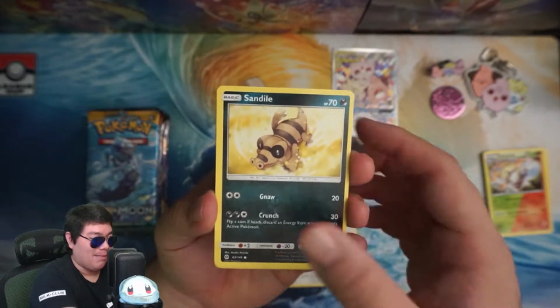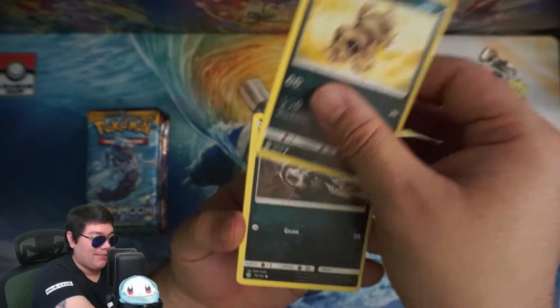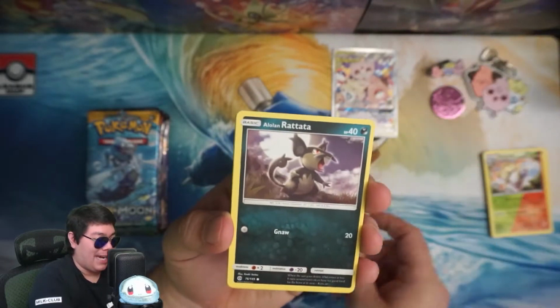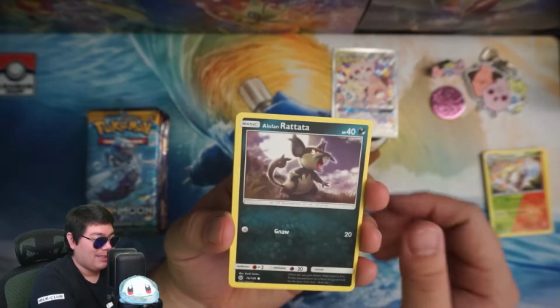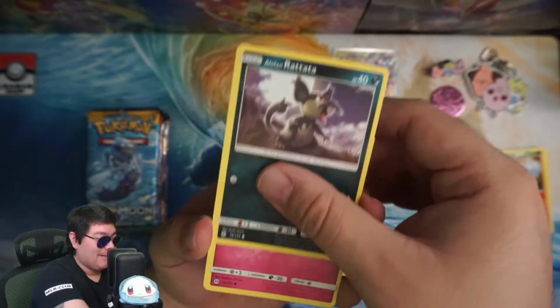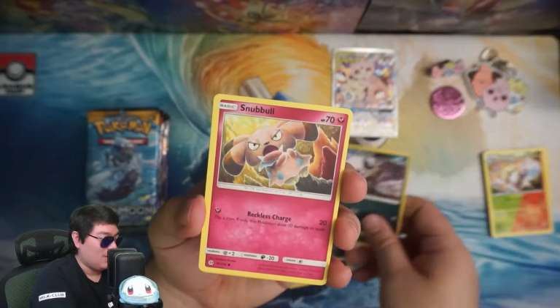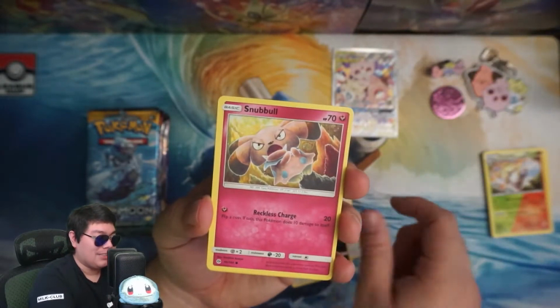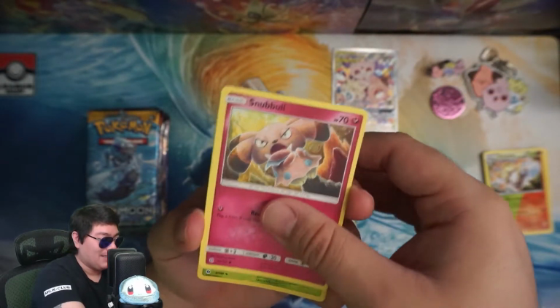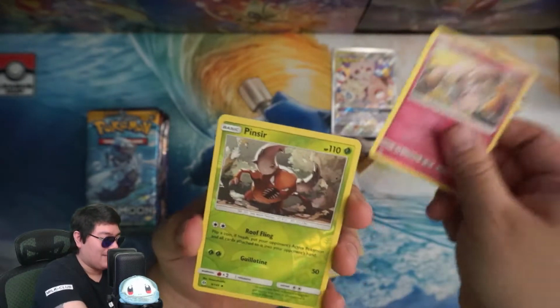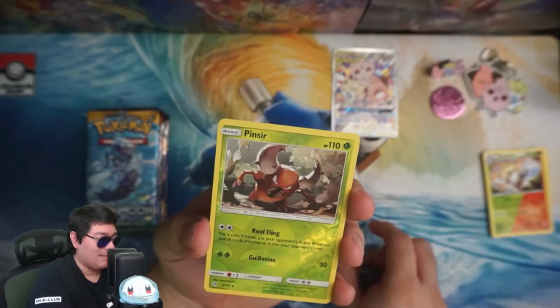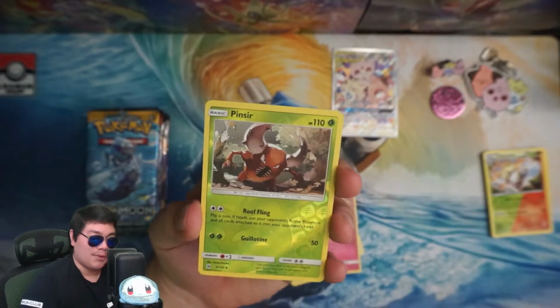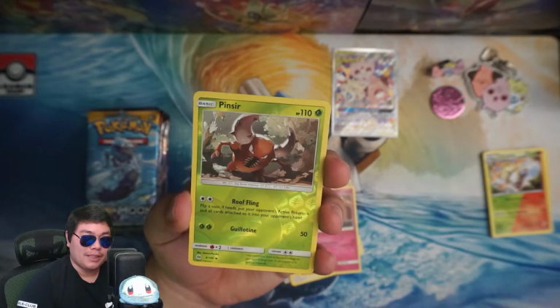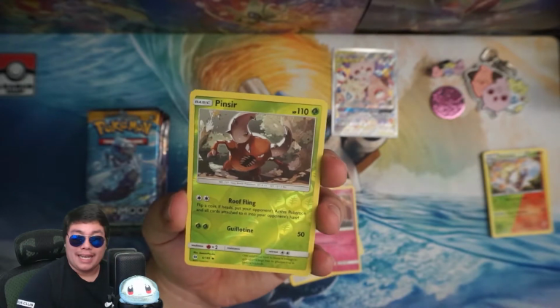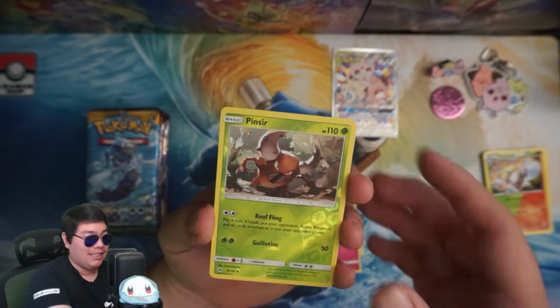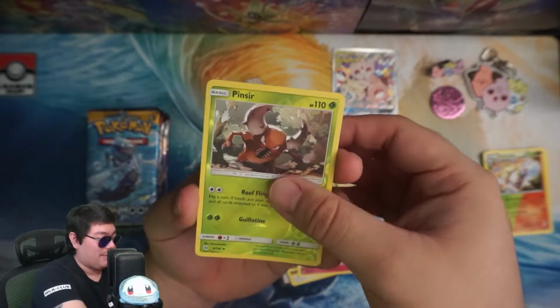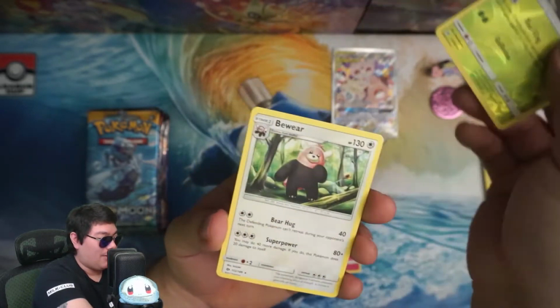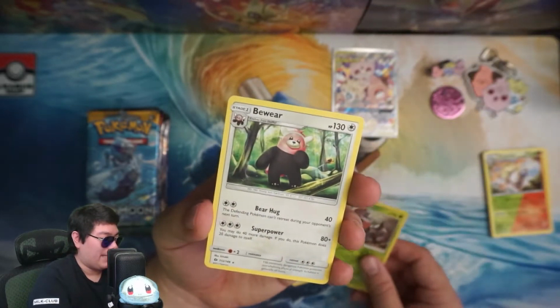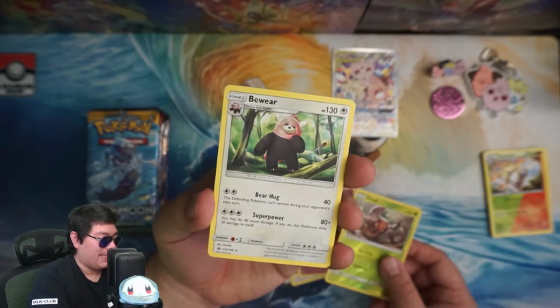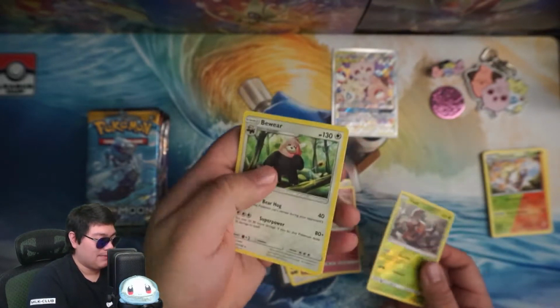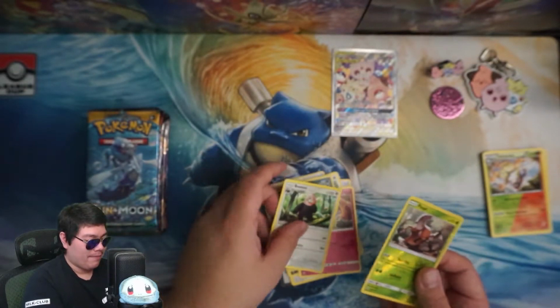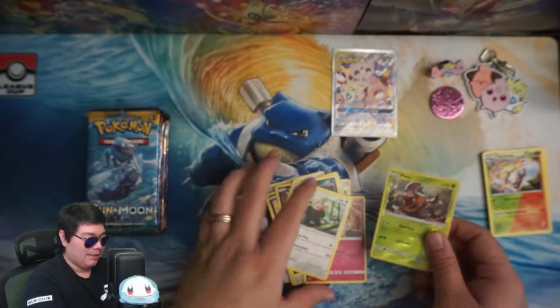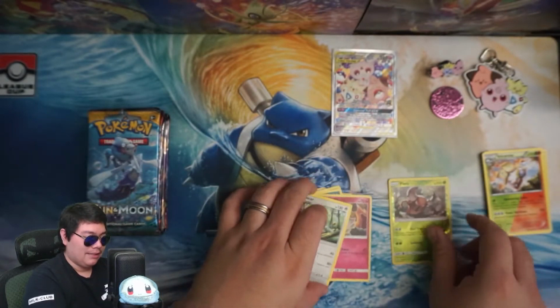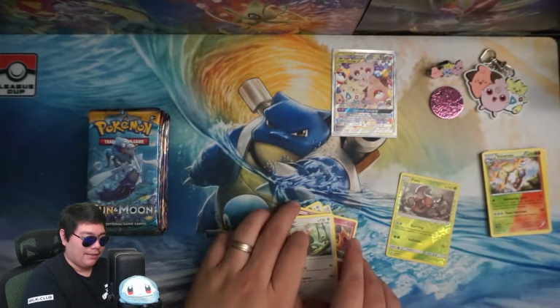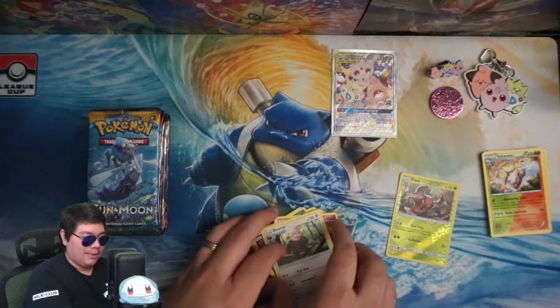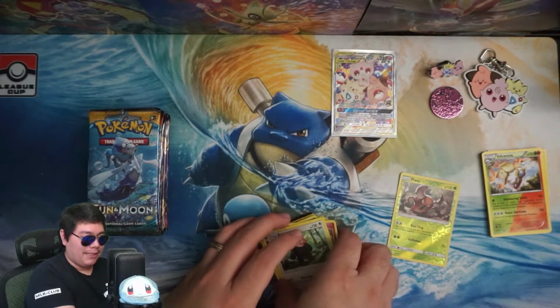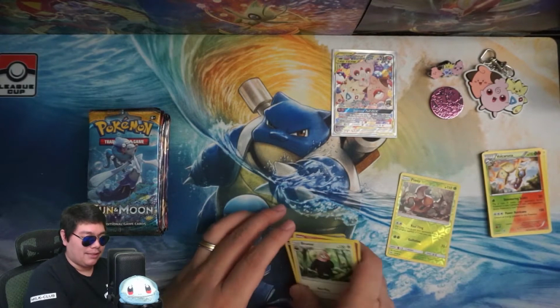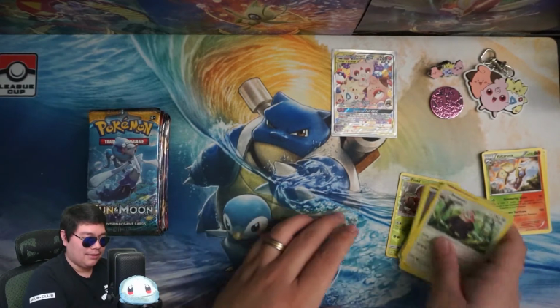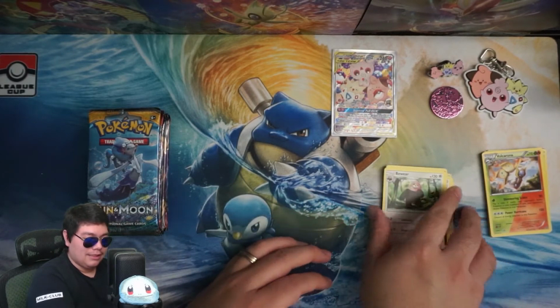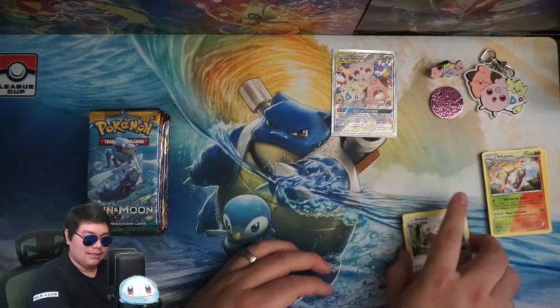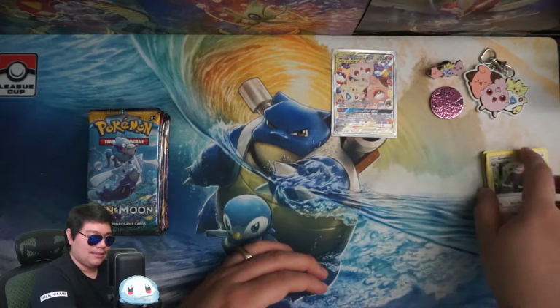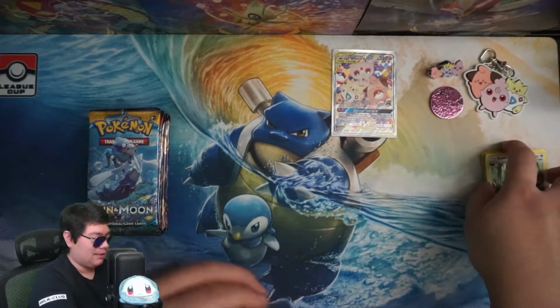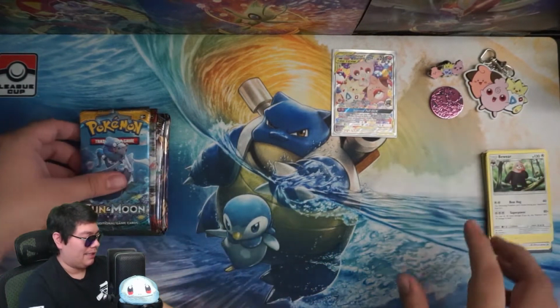In terms of Sun and Moon base set, I believe I have most of these cards other than some of the reverse ones and some of the holo and regular rares. At least we got the Kingler. Let's open up another Sun and Moon base set.